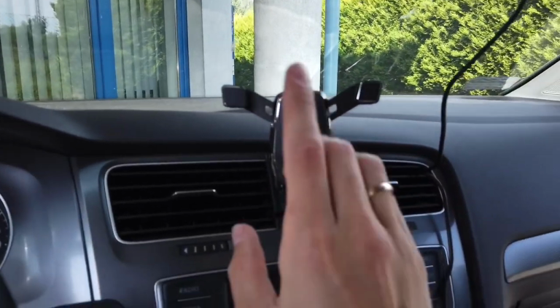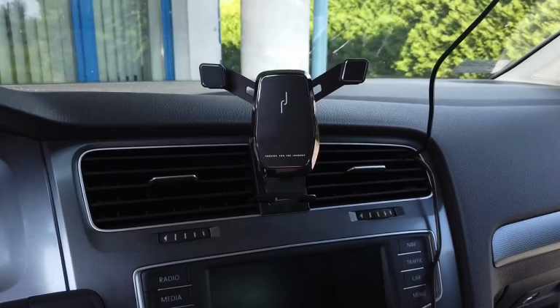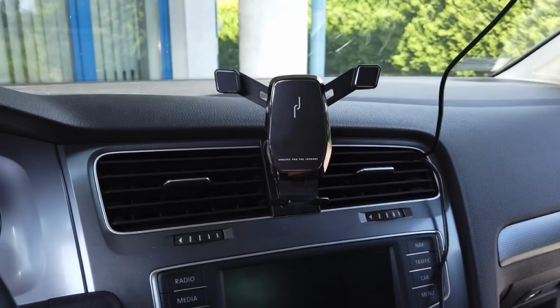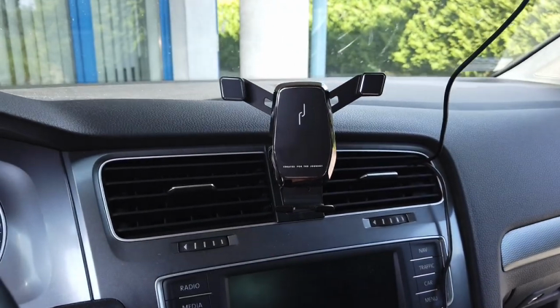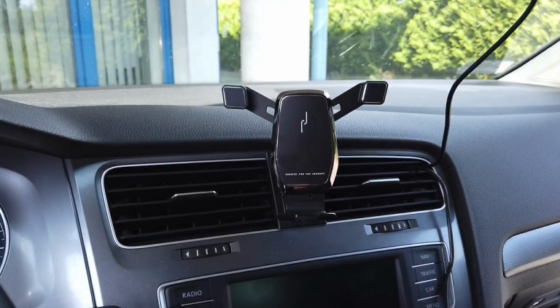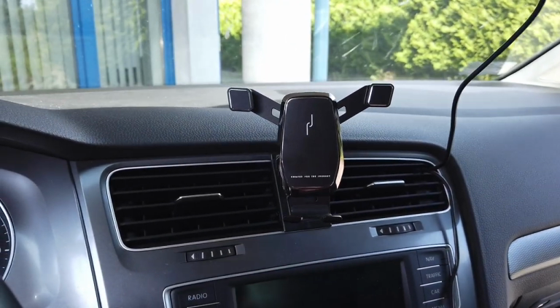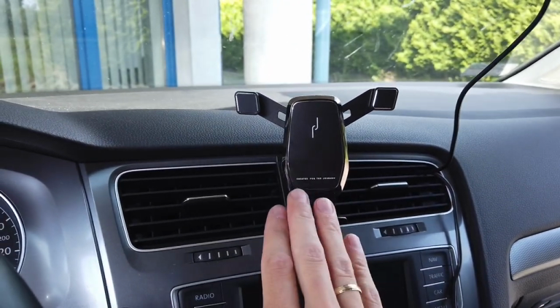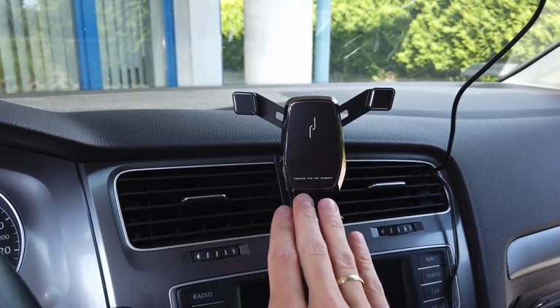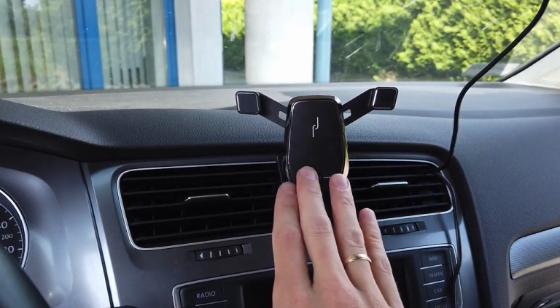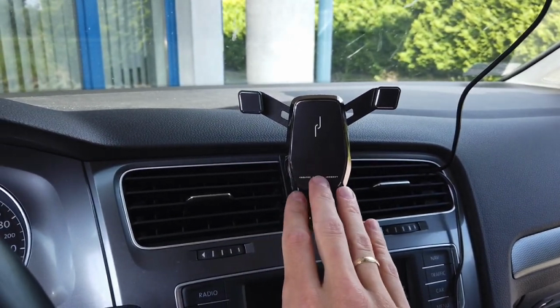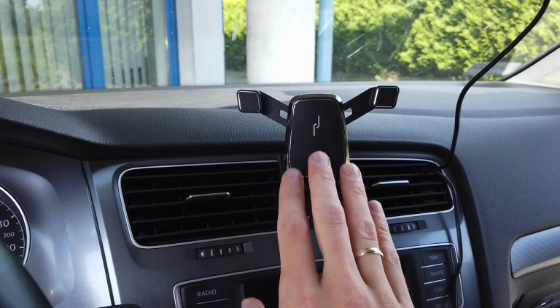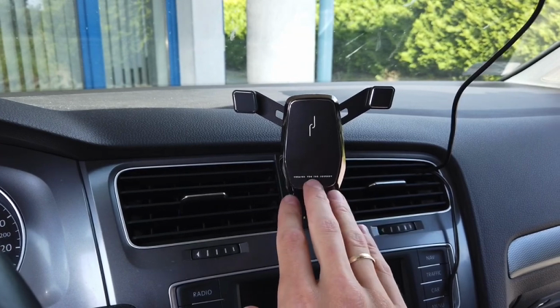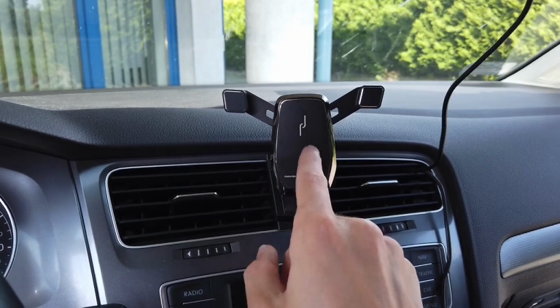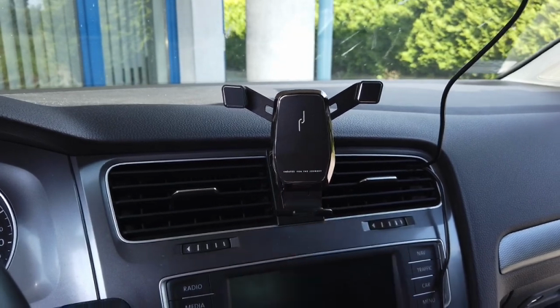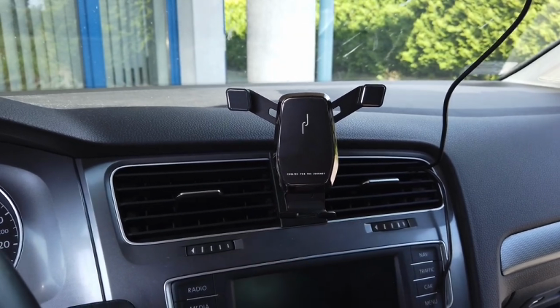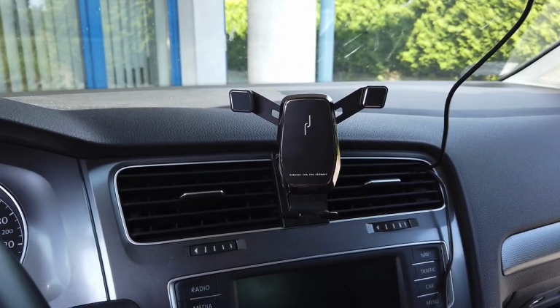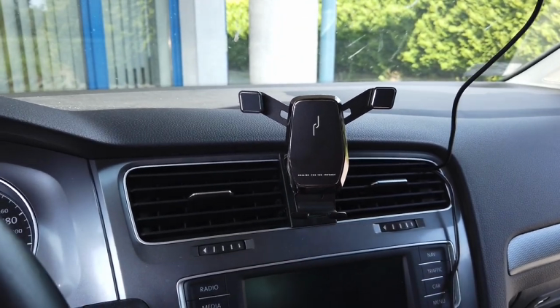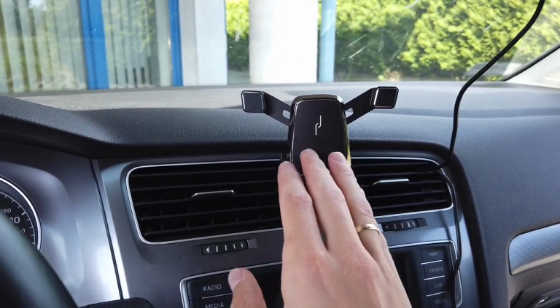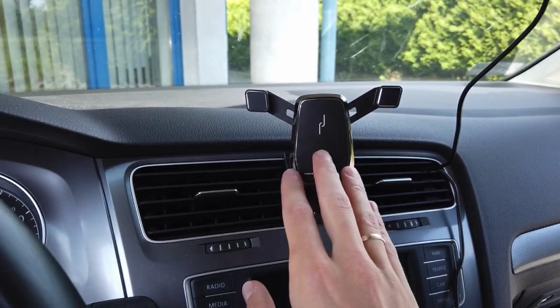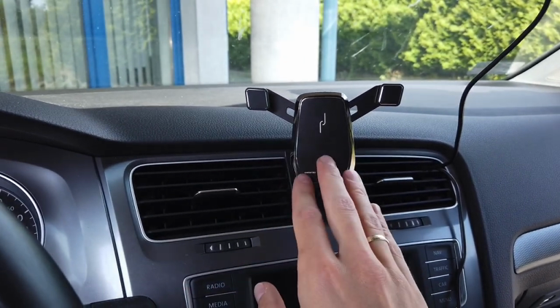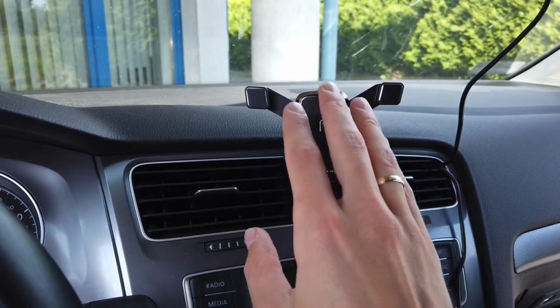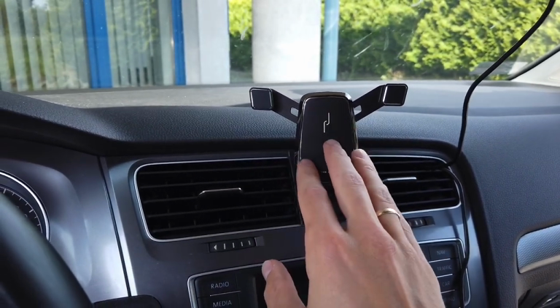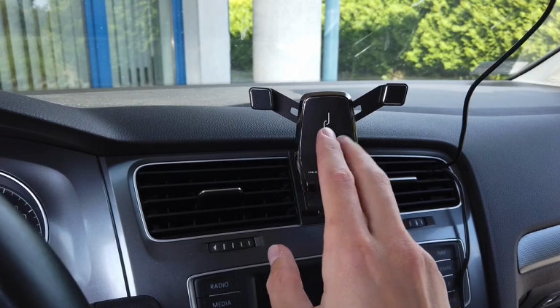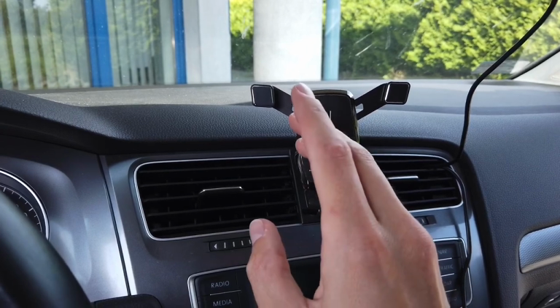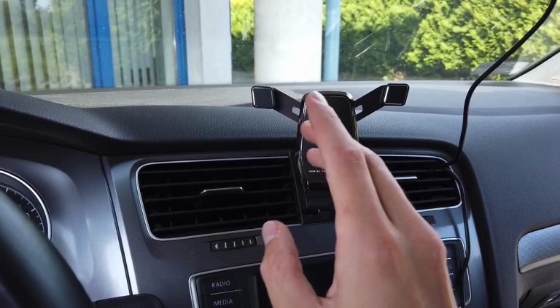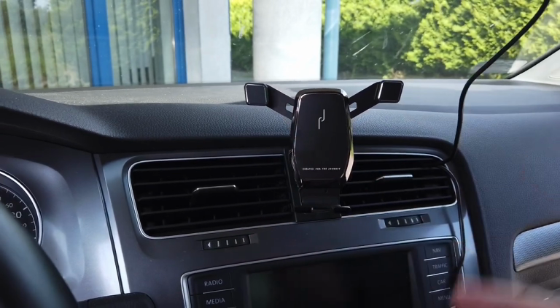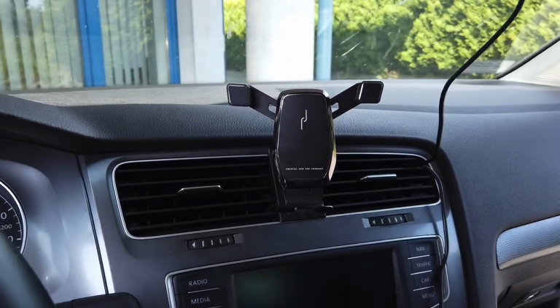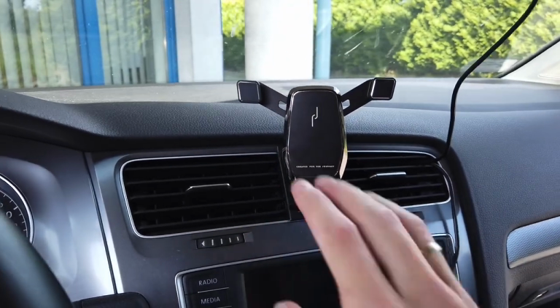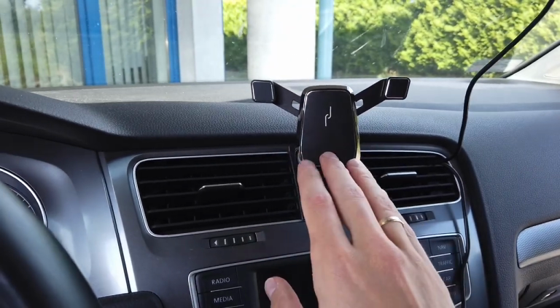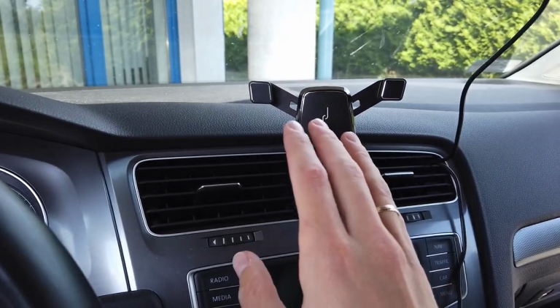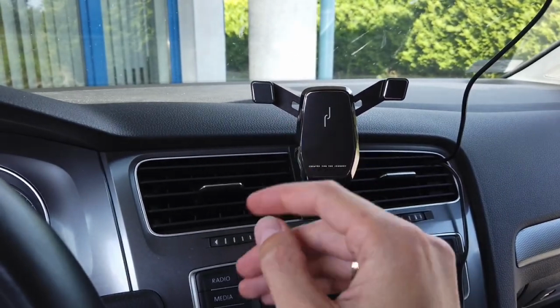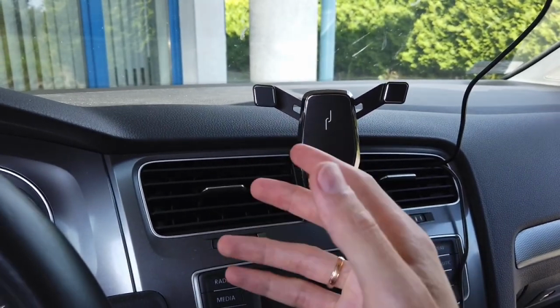Before we go any further, I just want to say that I'm not telling you to use your phone while driving. I just know that some of you do and some of the phone features are hands-free.